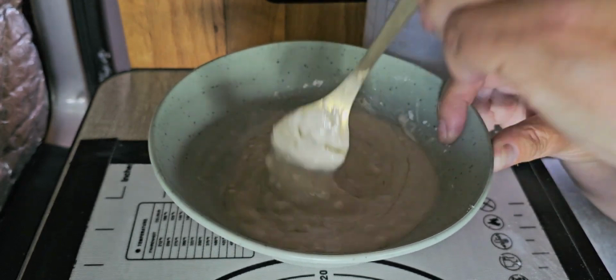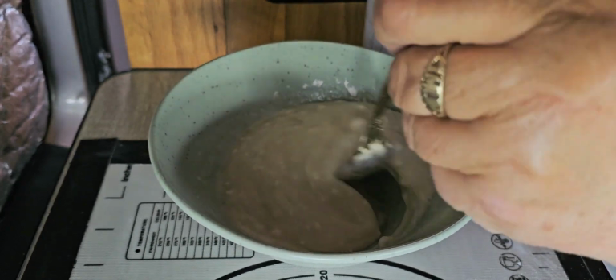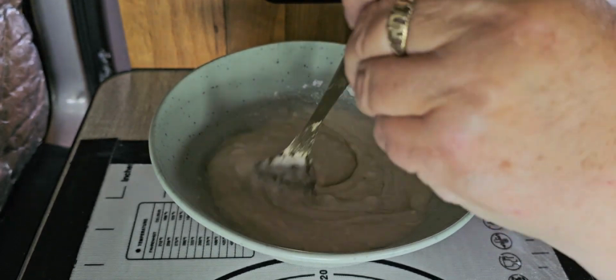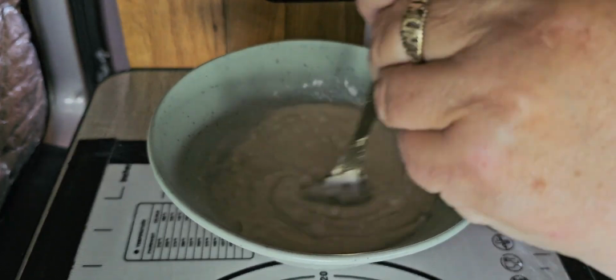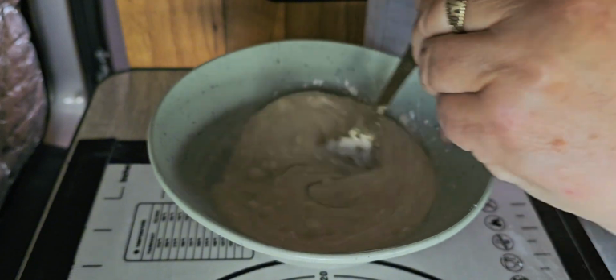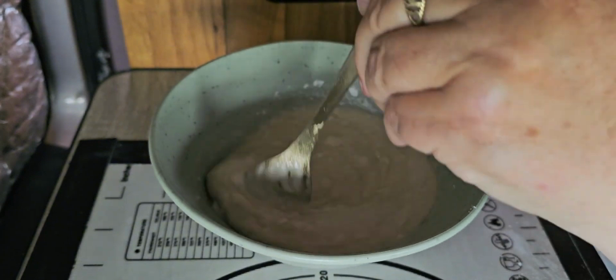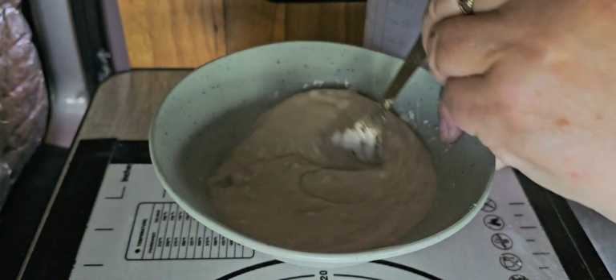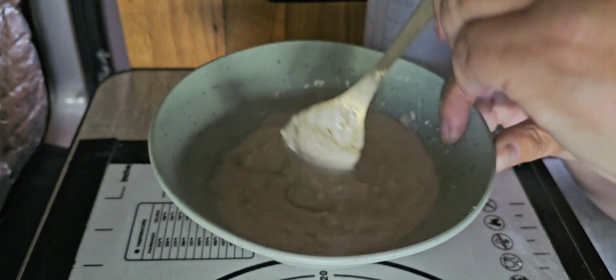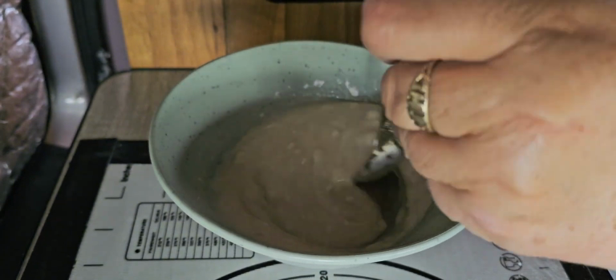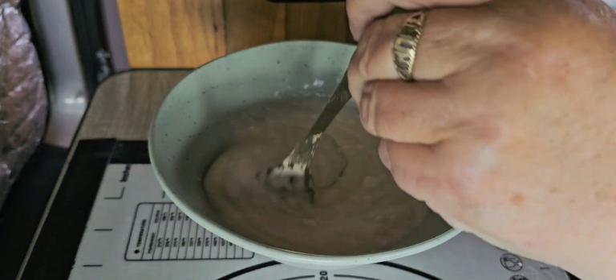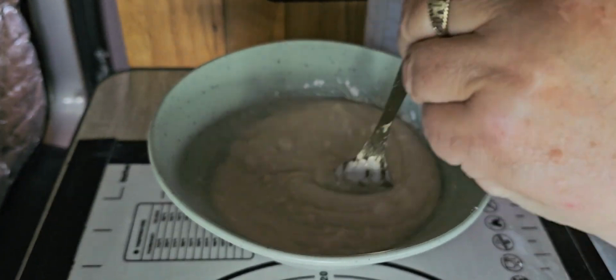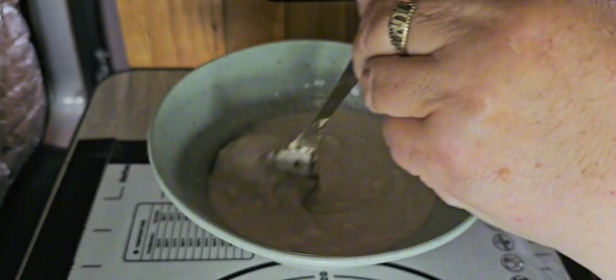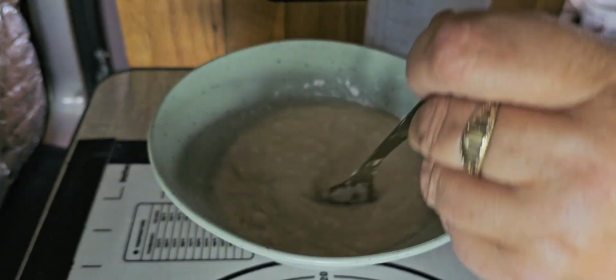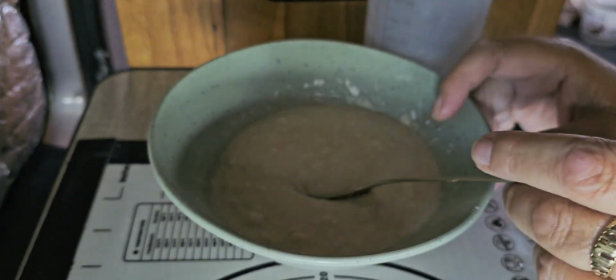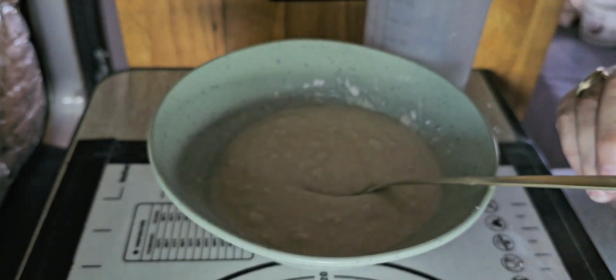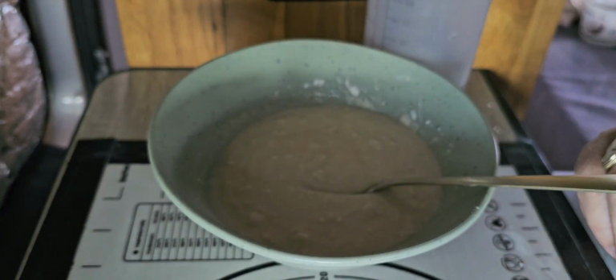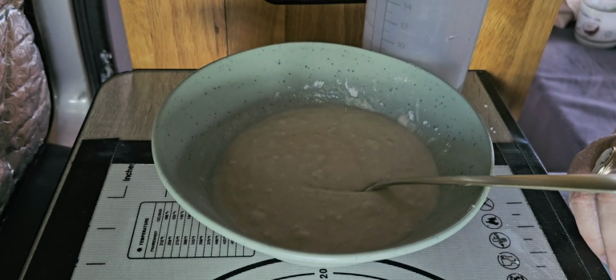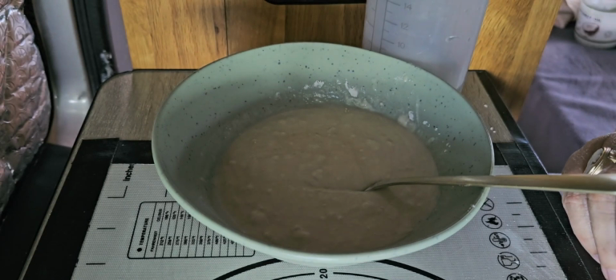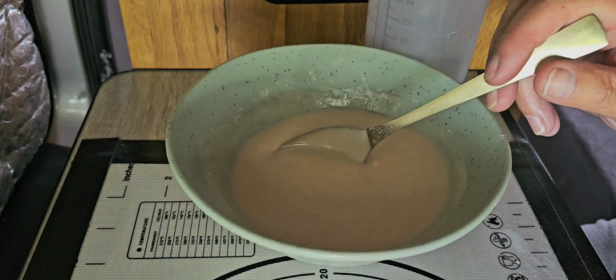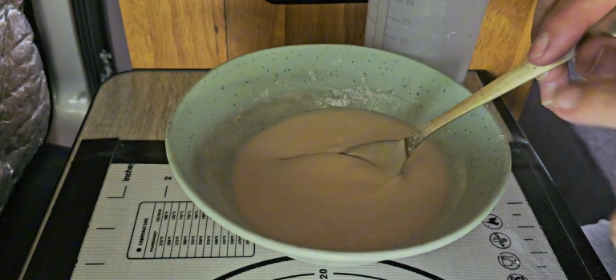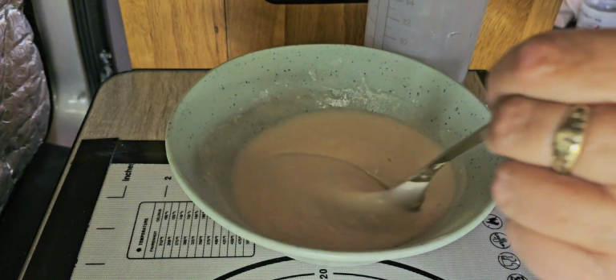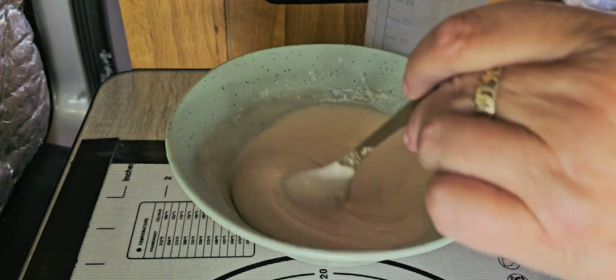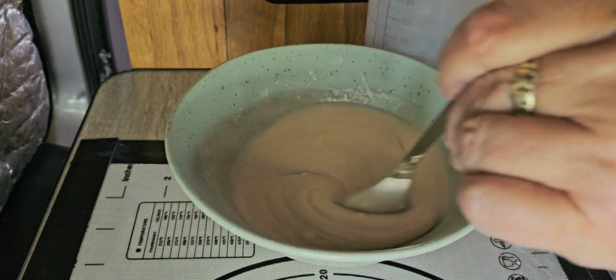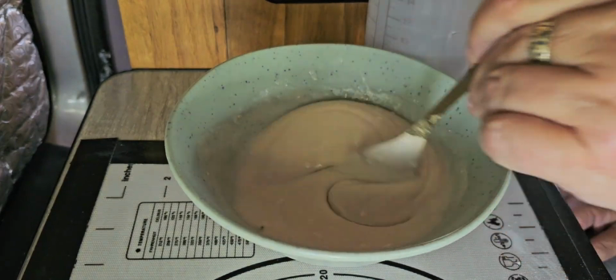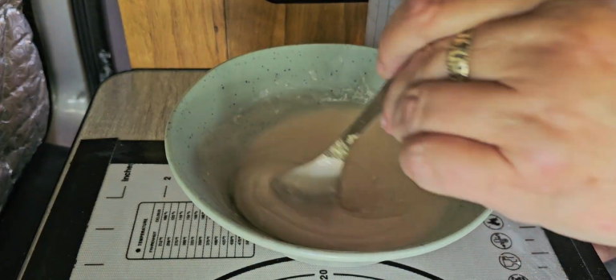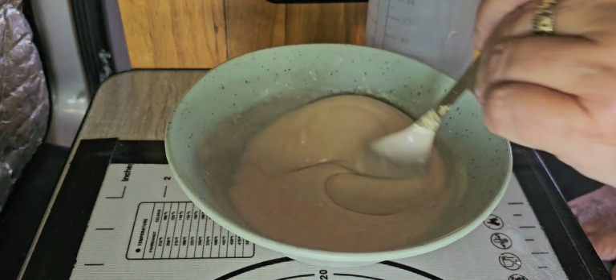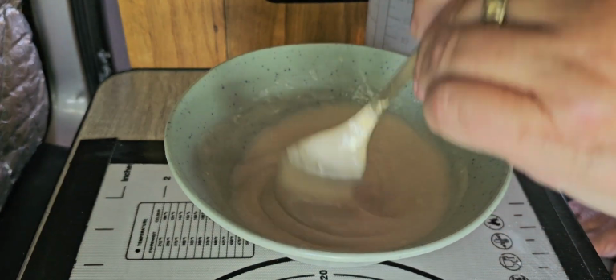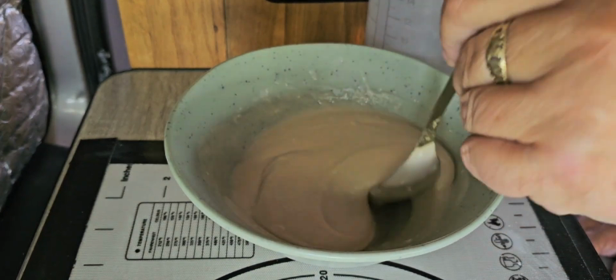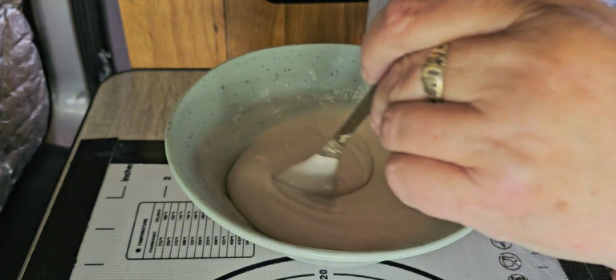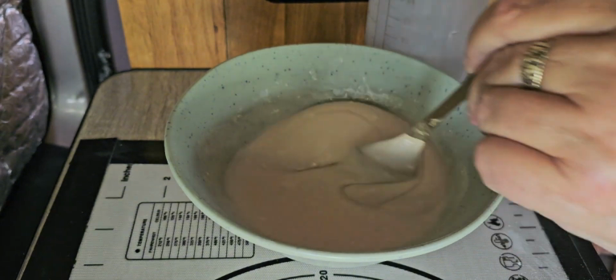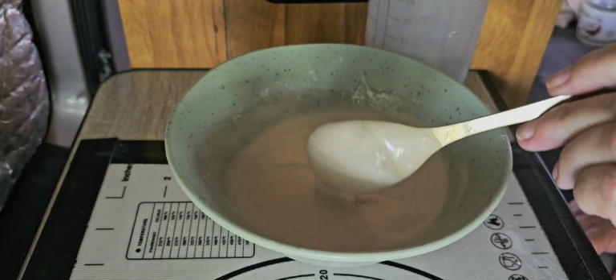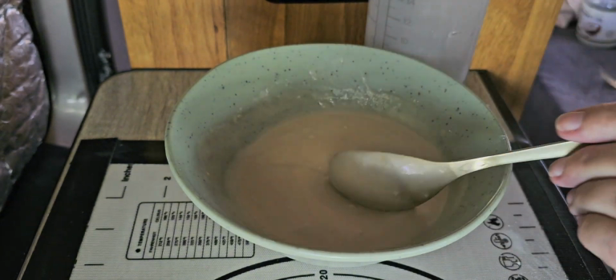That will give it a nice colour as well. Like I say, you can make the cake without them. Just keep mixing until you're ready.